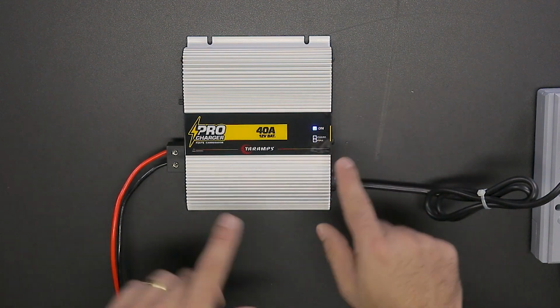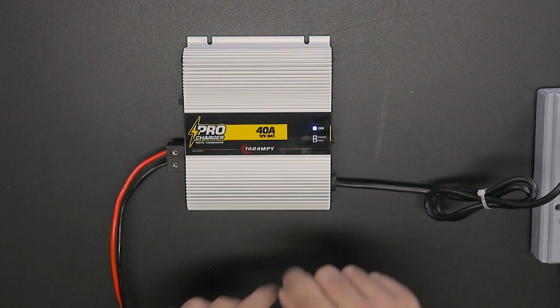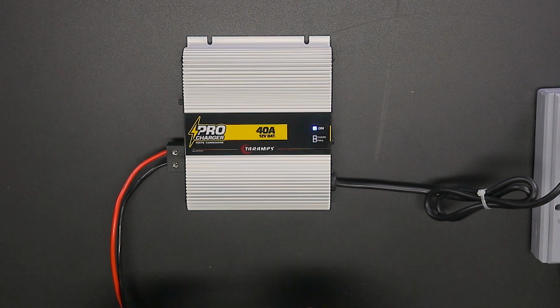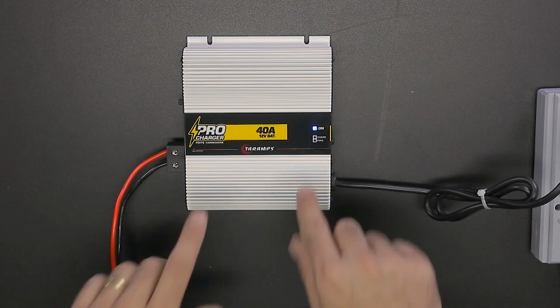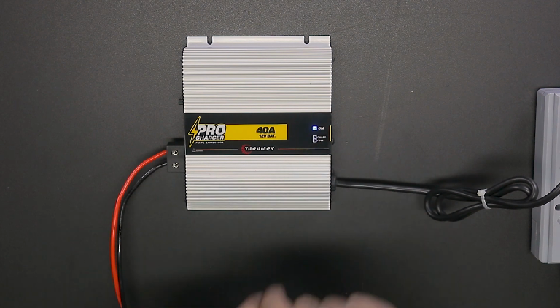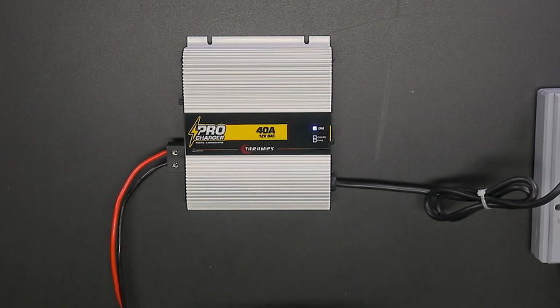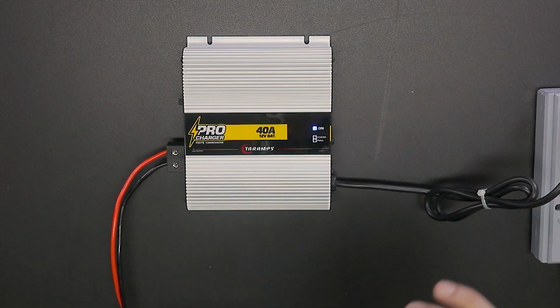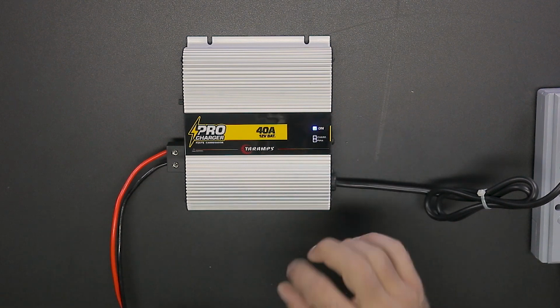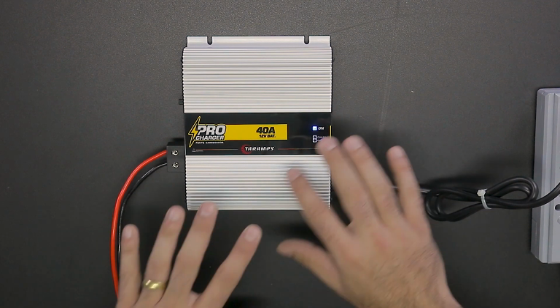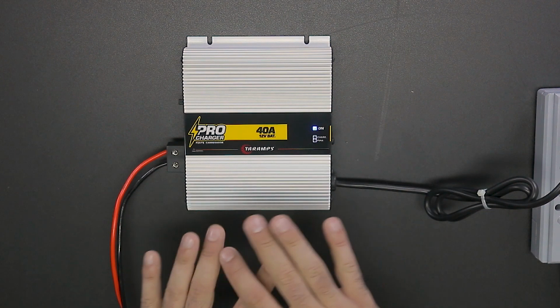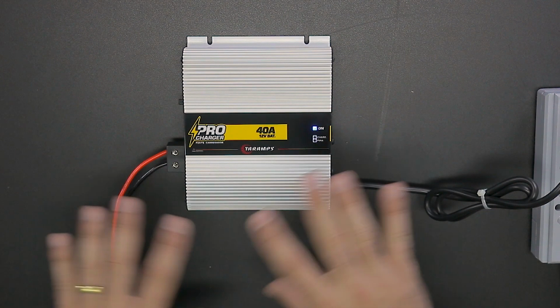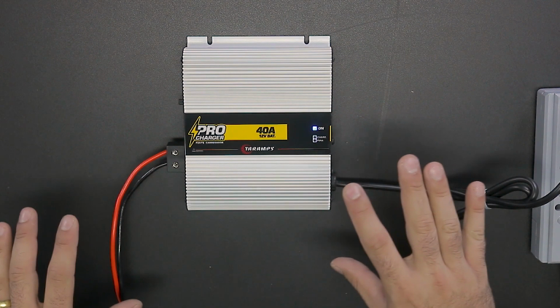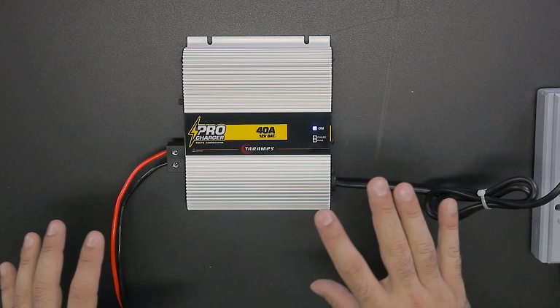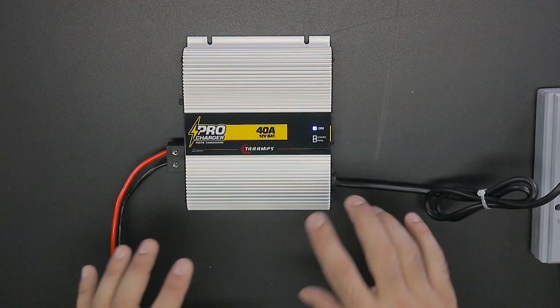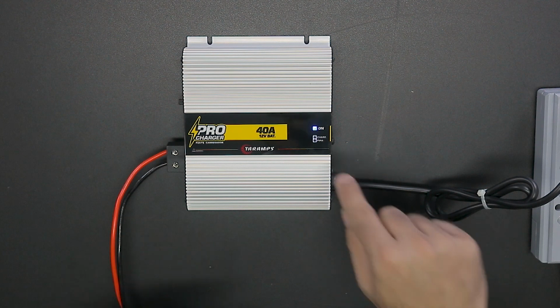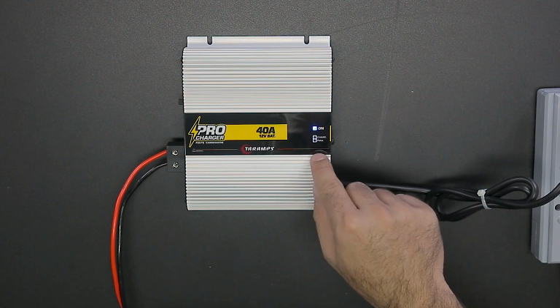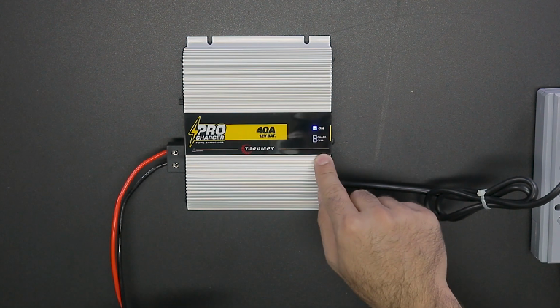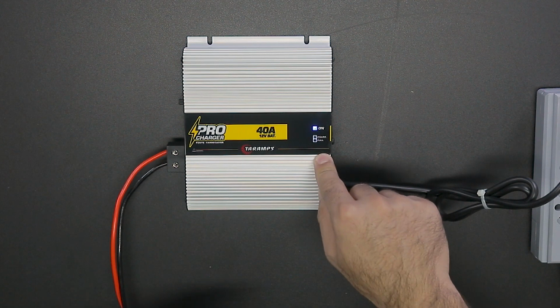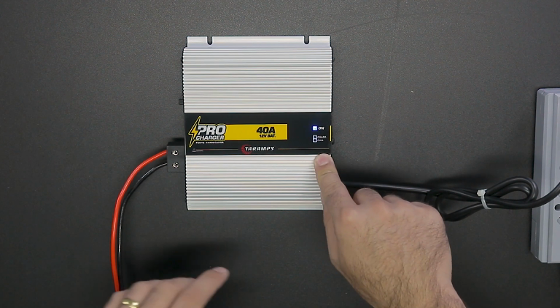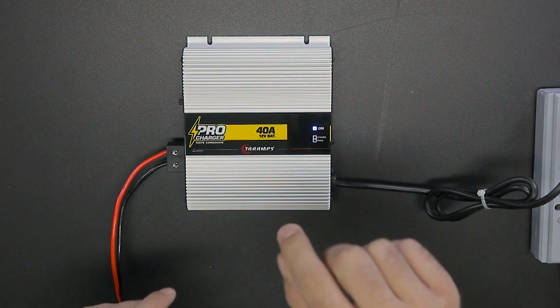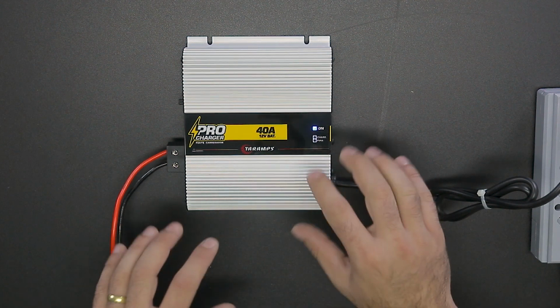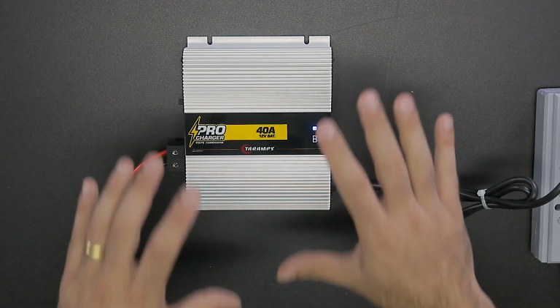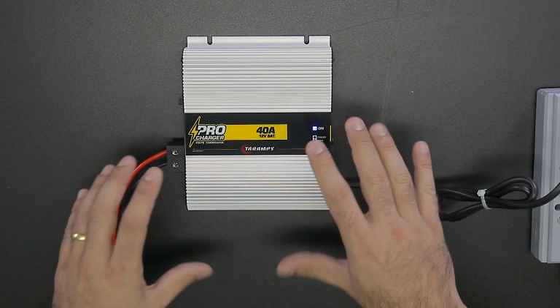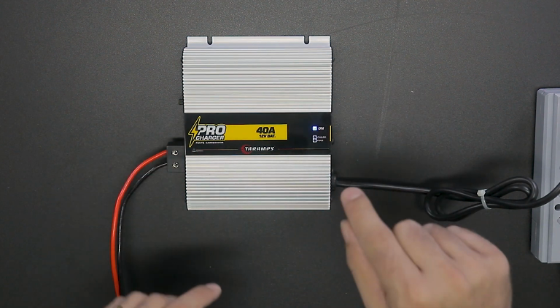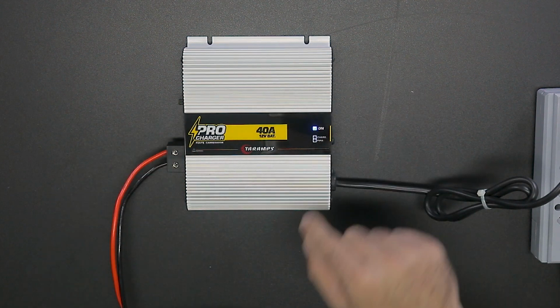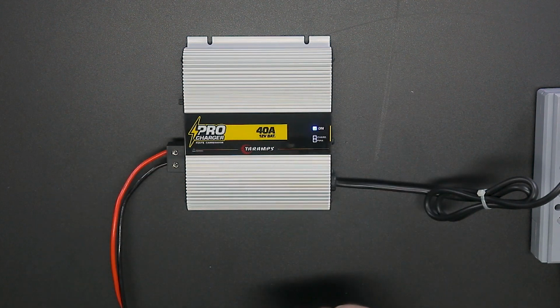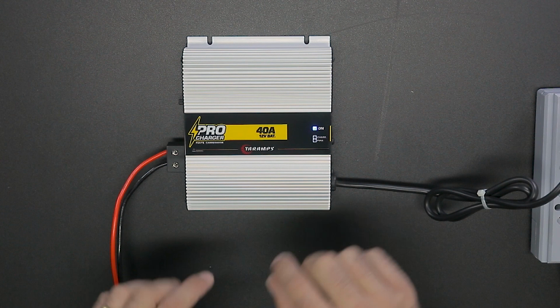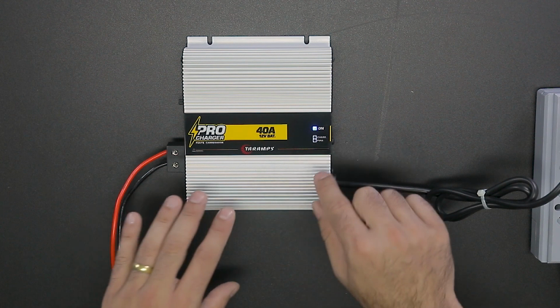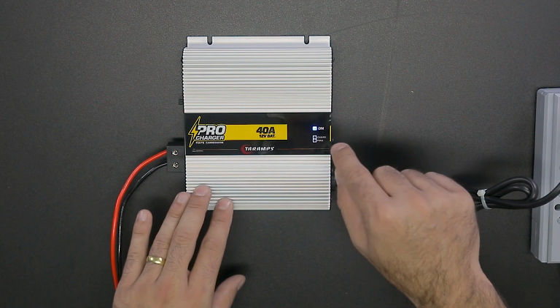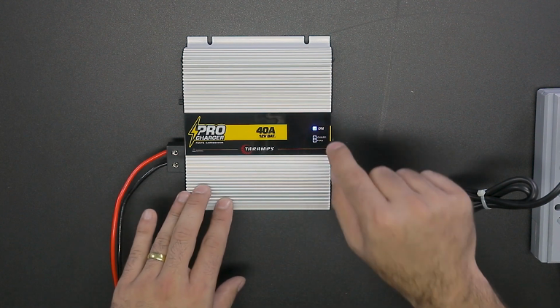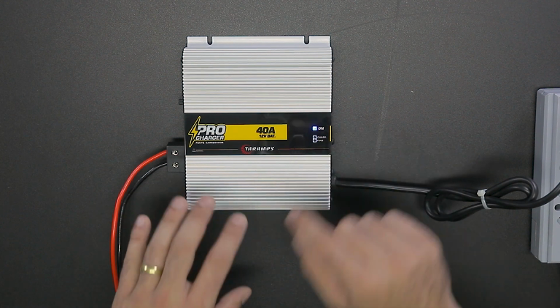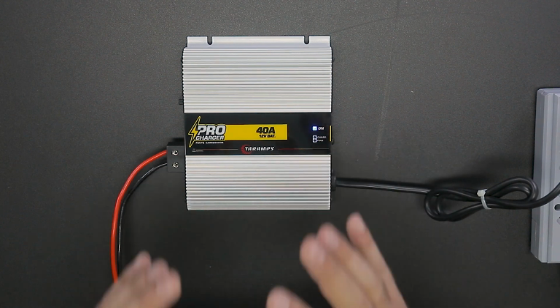If you're only charging the battery, the full LED will turn on, and when it's fully charged, the charge LED will turn on. The power supply completes charging, the battery is full, and the charge LED will turn on to indicate that the battery is 100% charged.